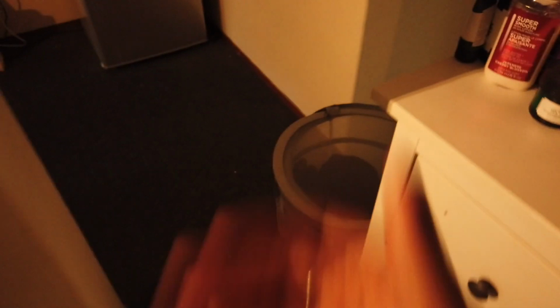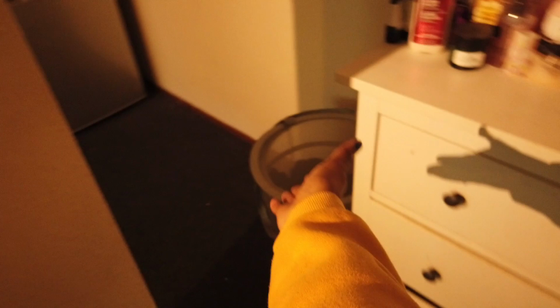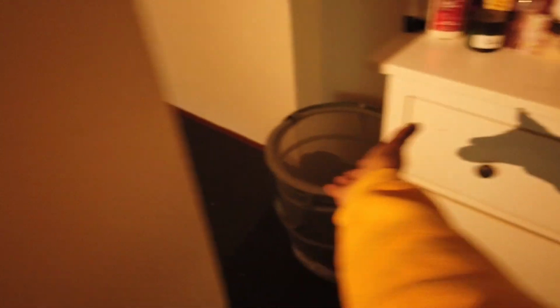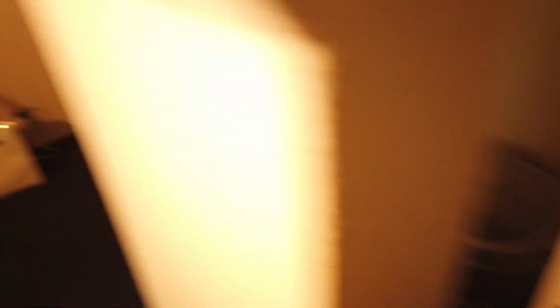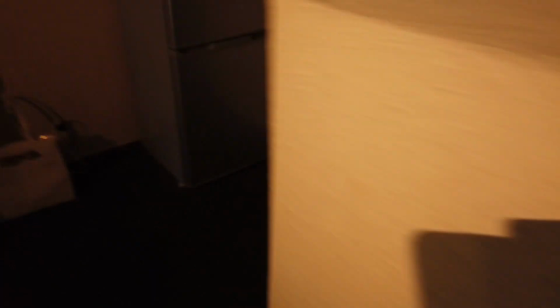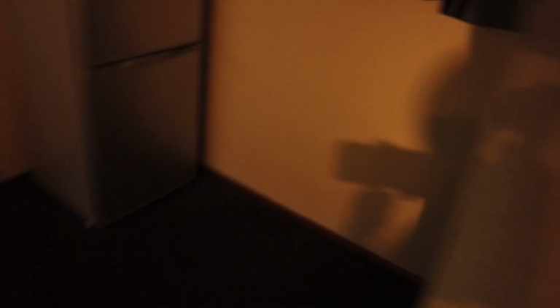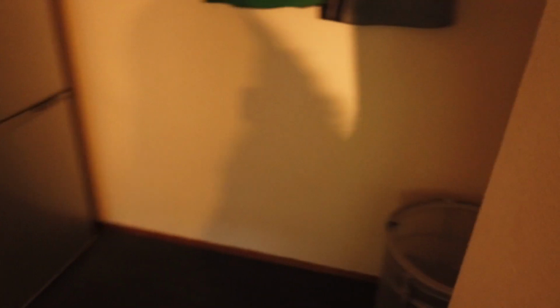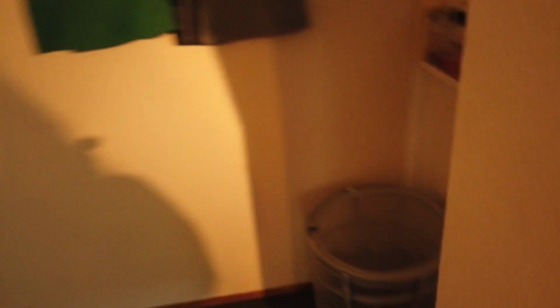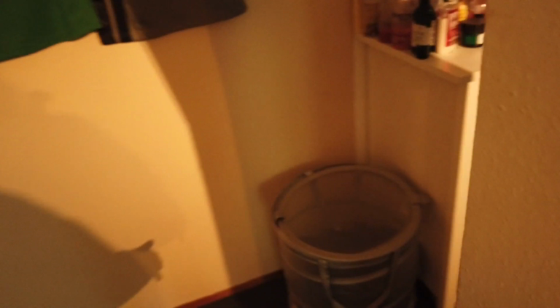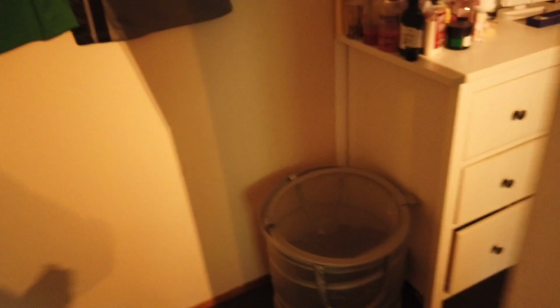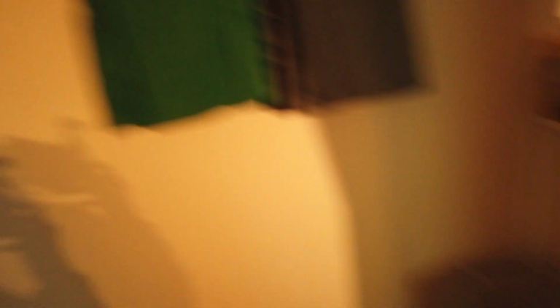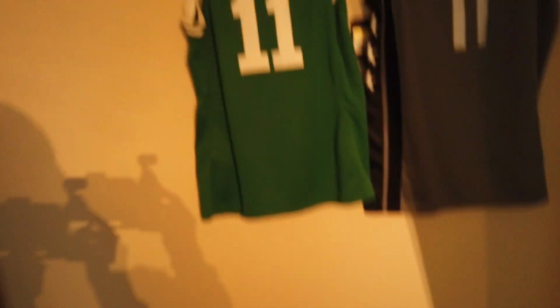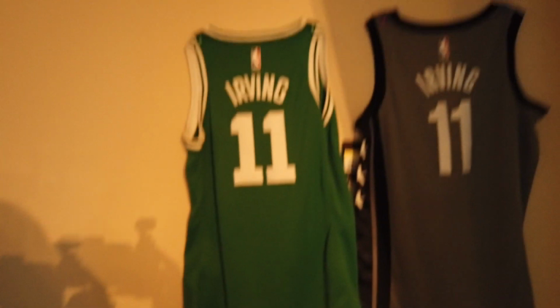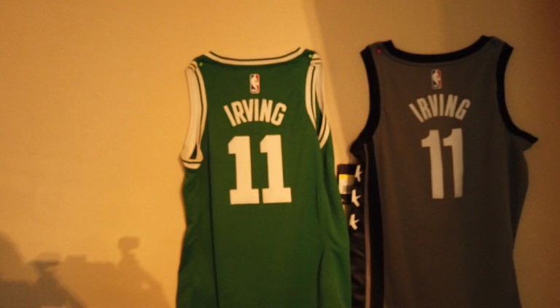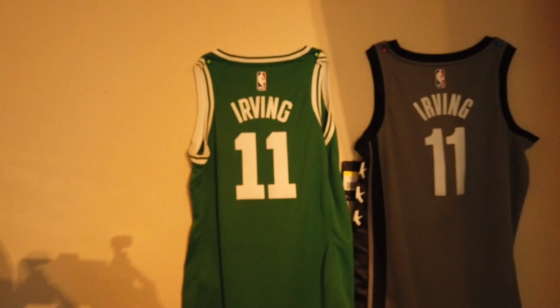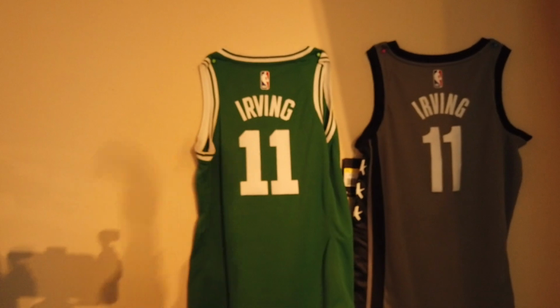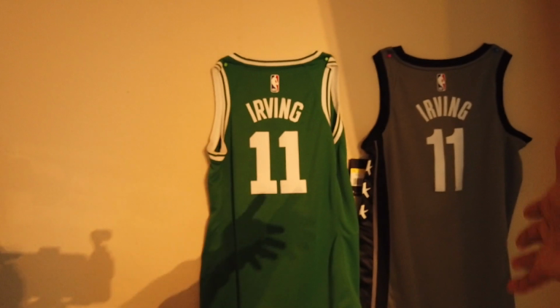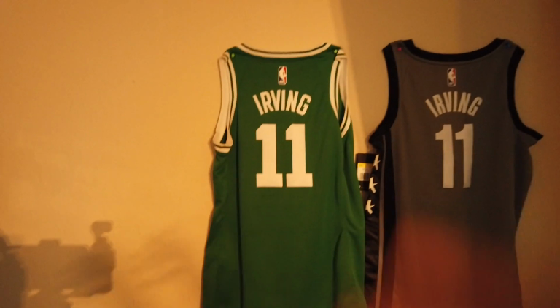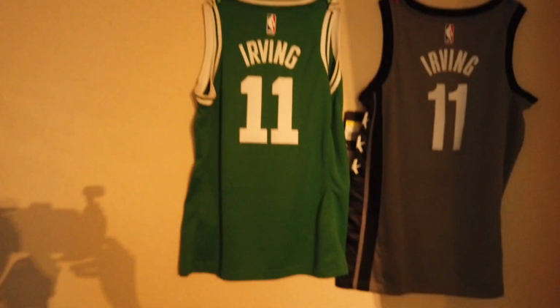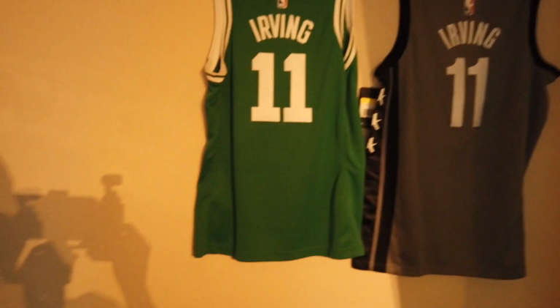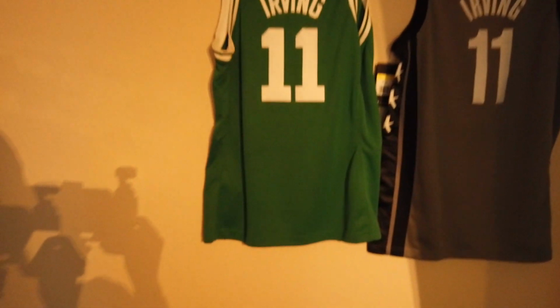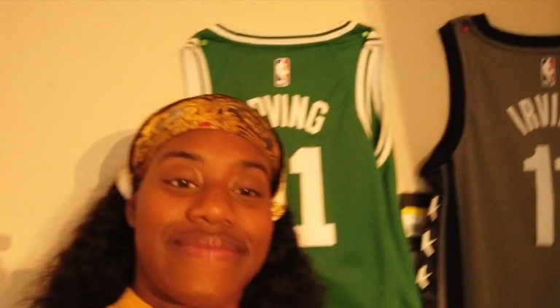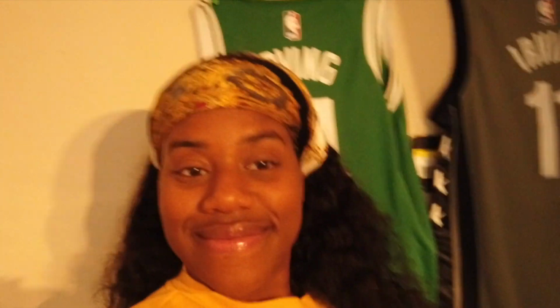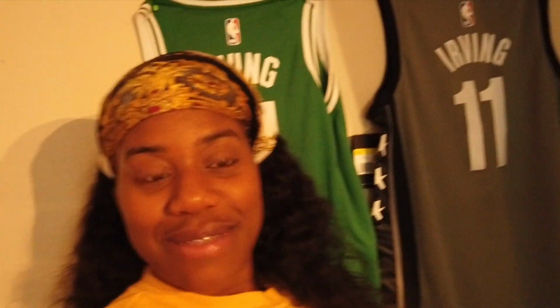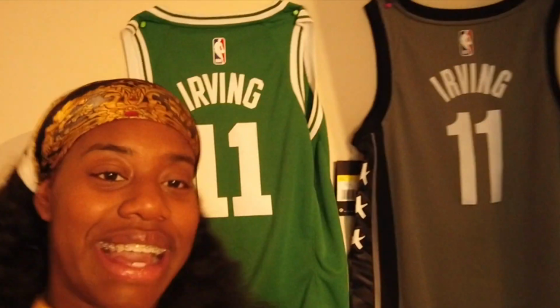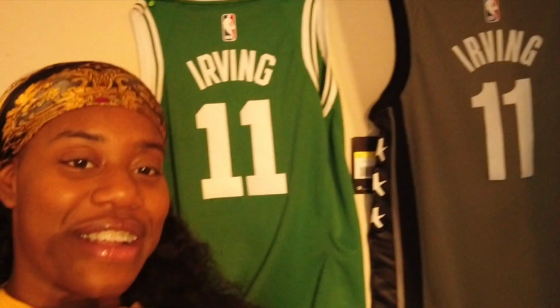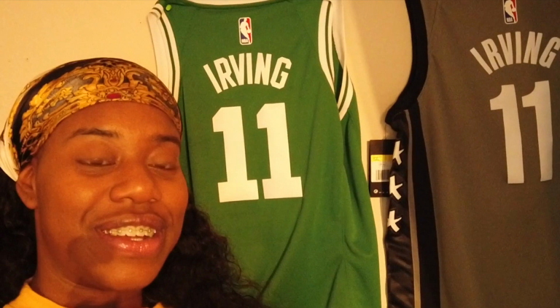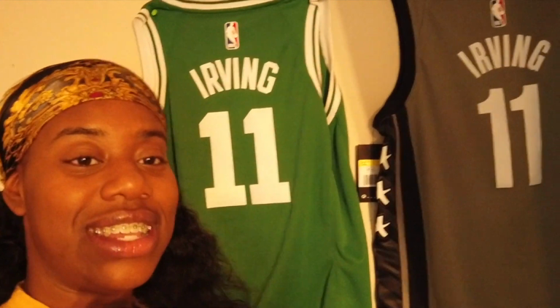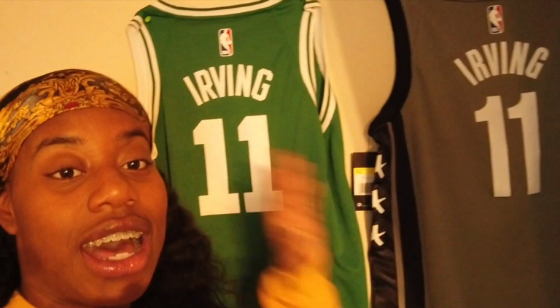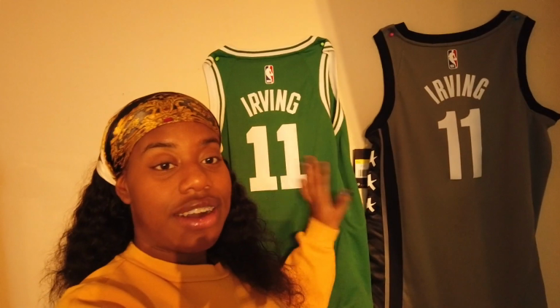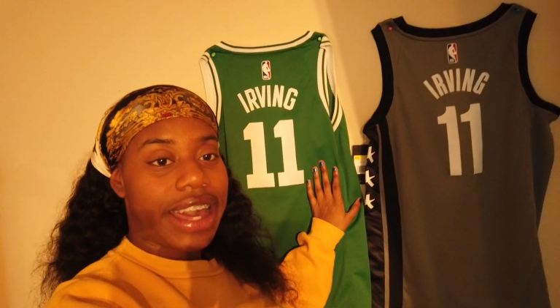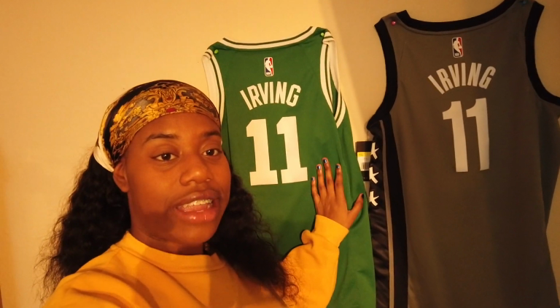Then I got my hamper — I also got that at Ikea. Then we have my Kyrie Irving jerseys. This is me in my Kyrie Irving jerseys. I love Kyrie.